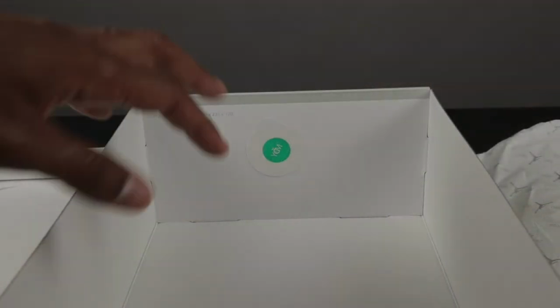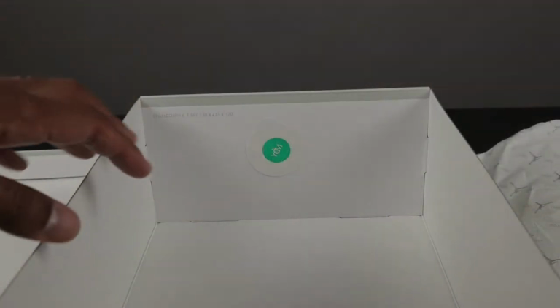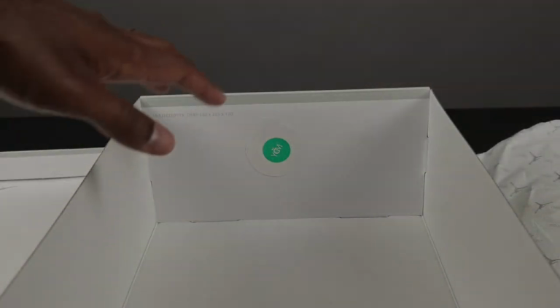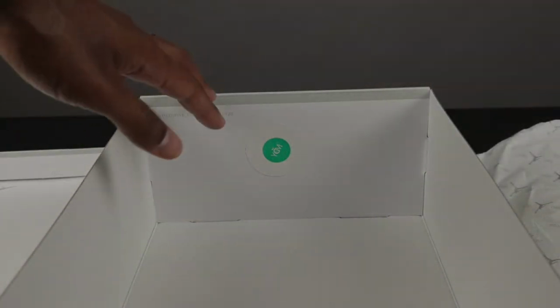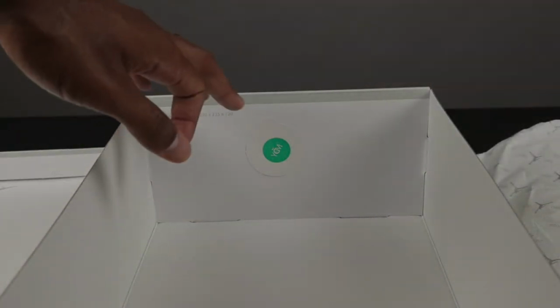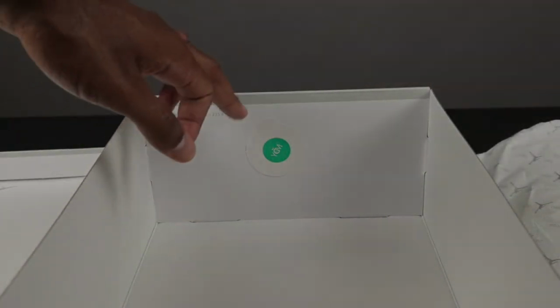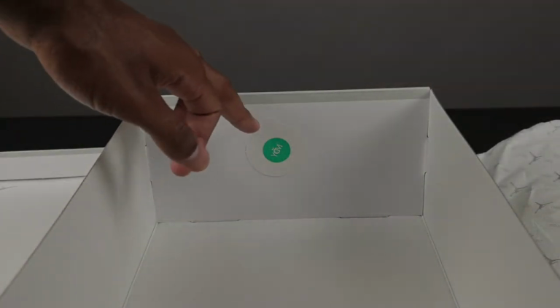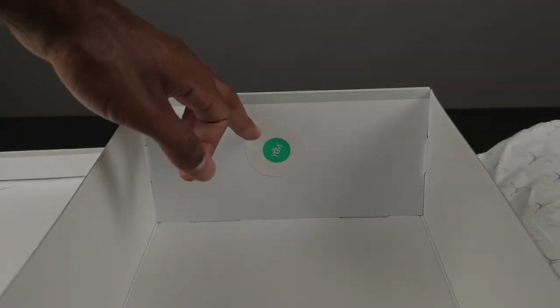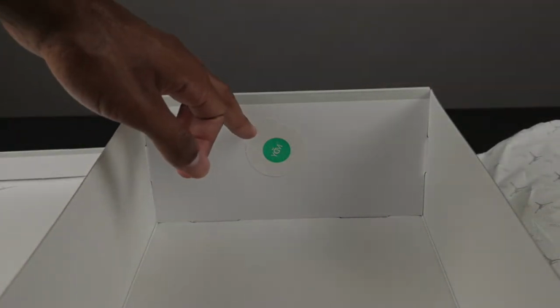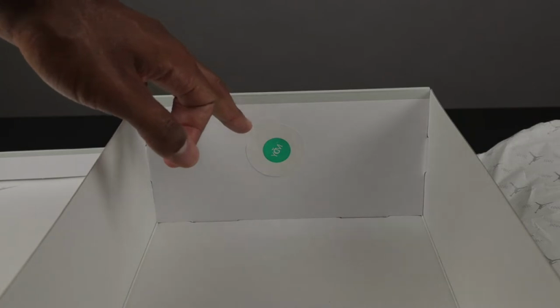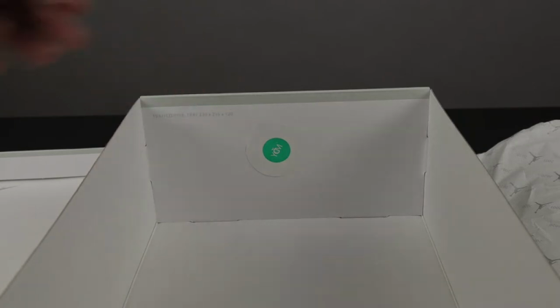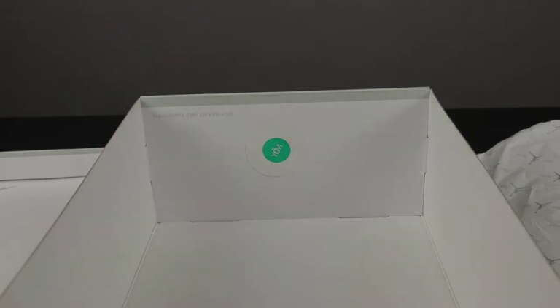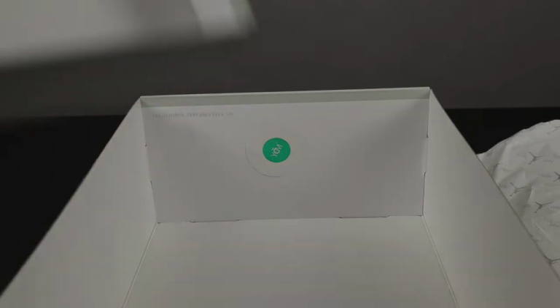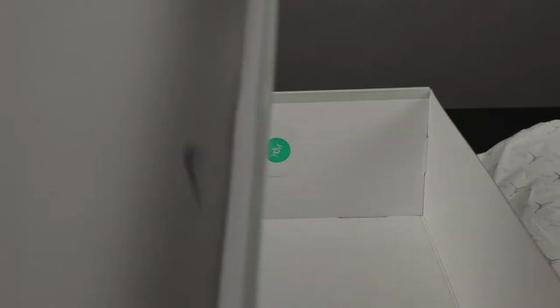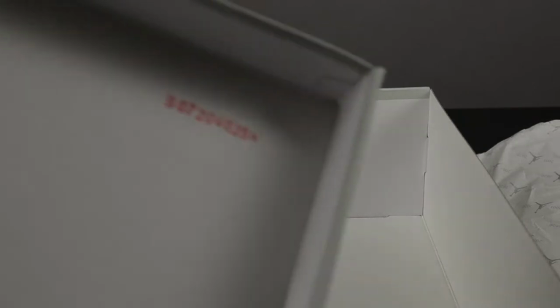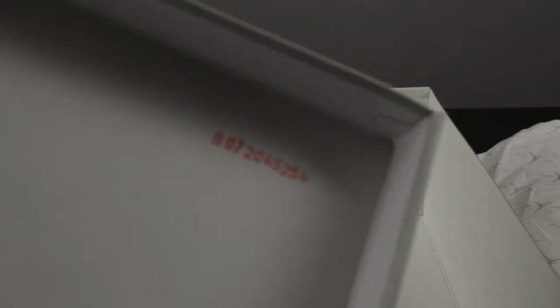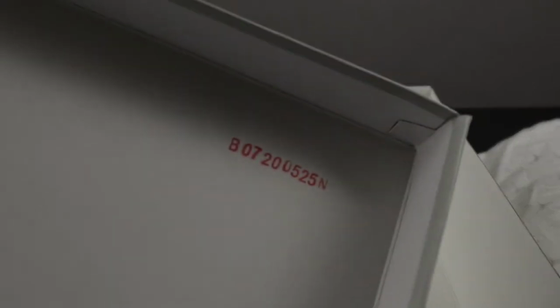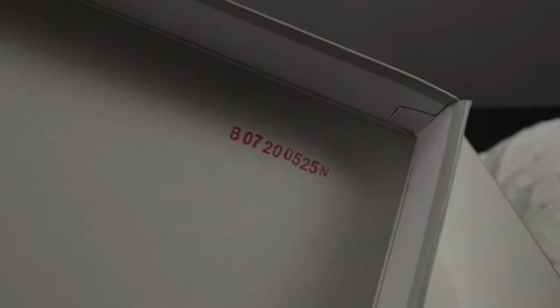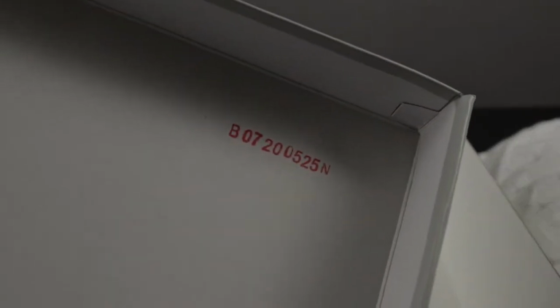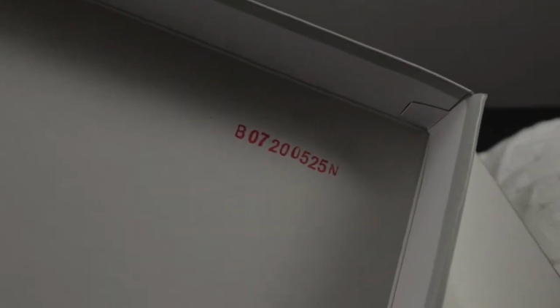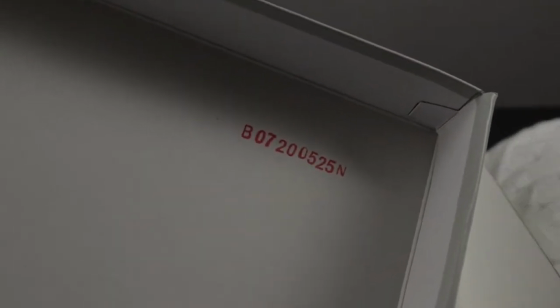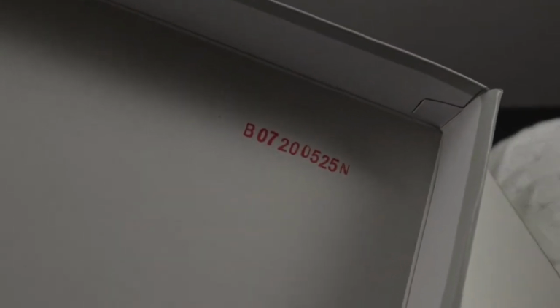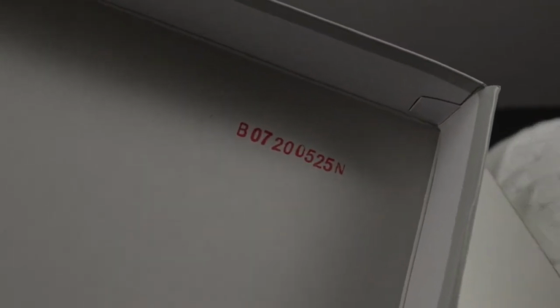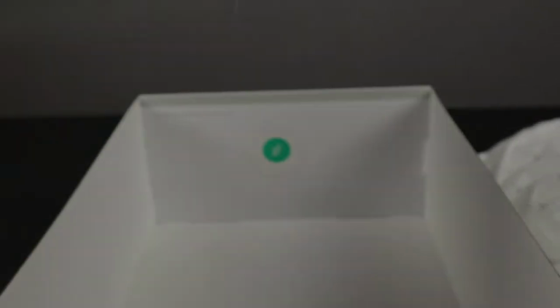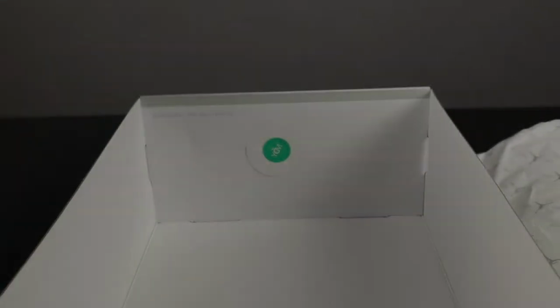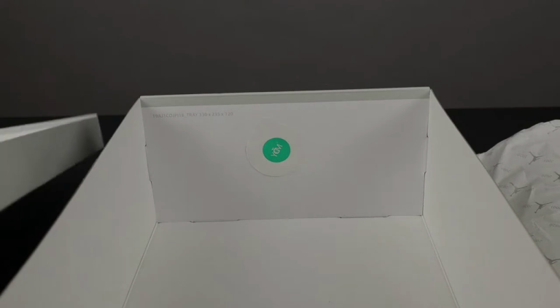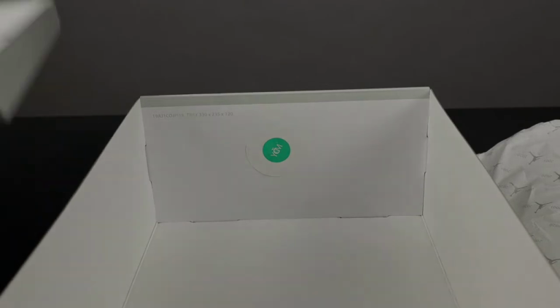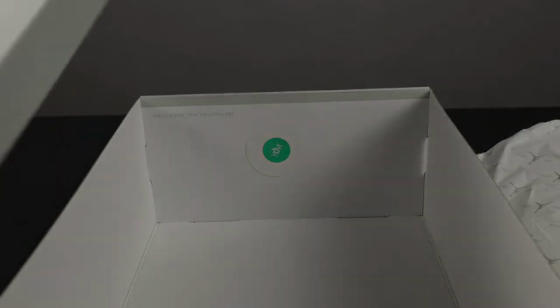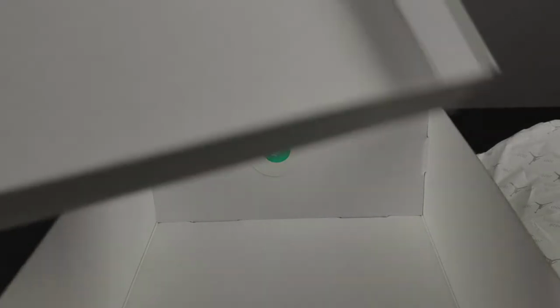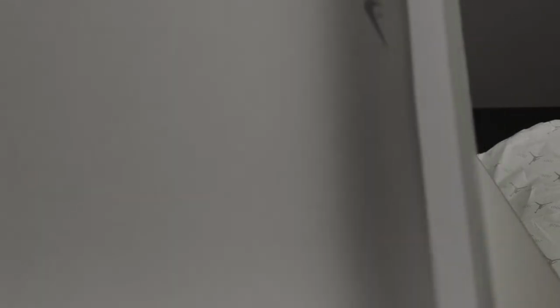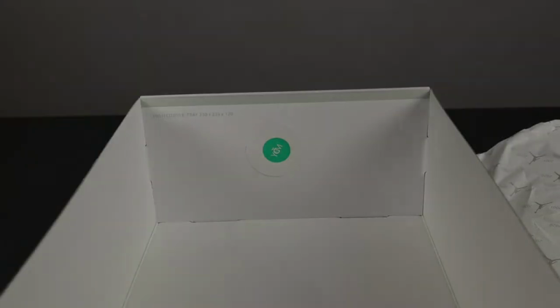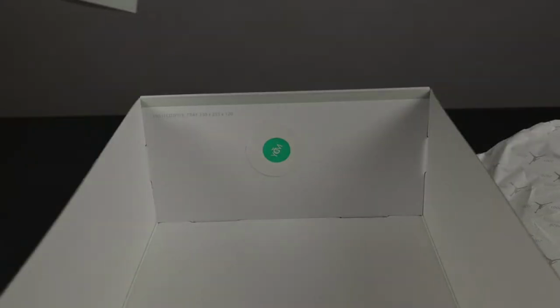When you open up the box the only thing that you will see is a quality control sticker. Underneath the box lid you have your quality control stamp. There's nothing else on the inside of the box or underneath the box lid.